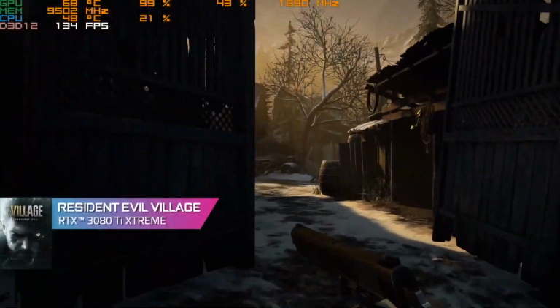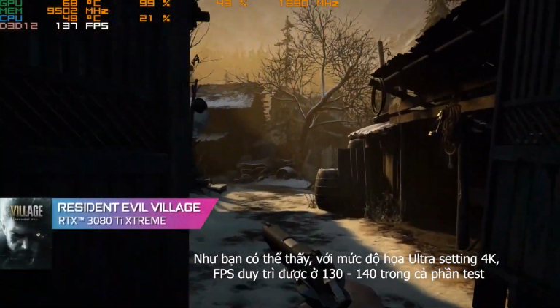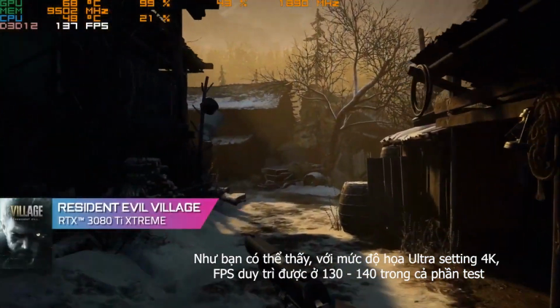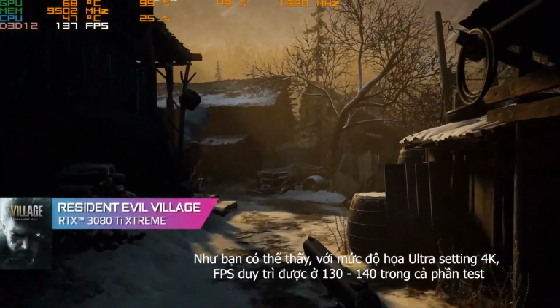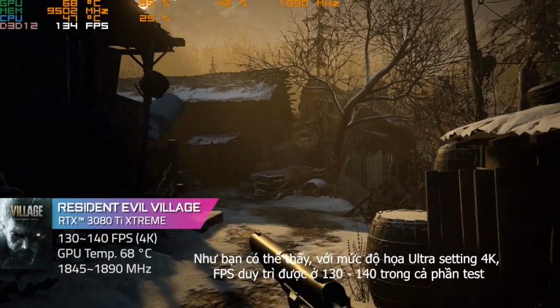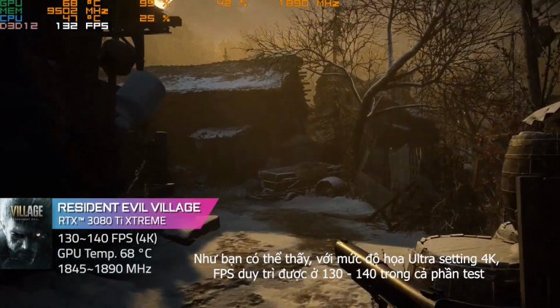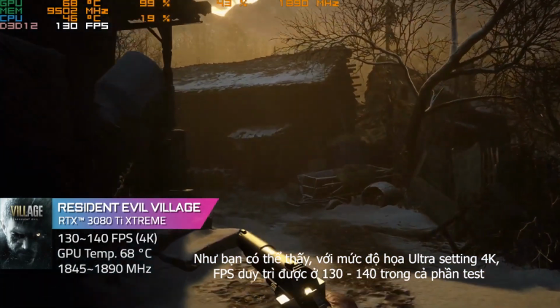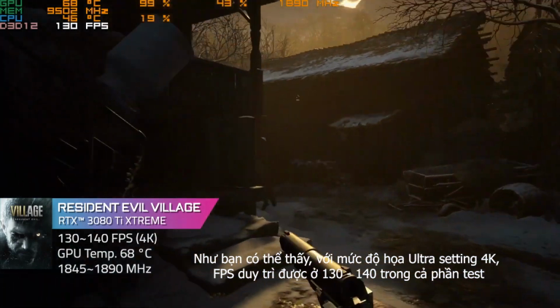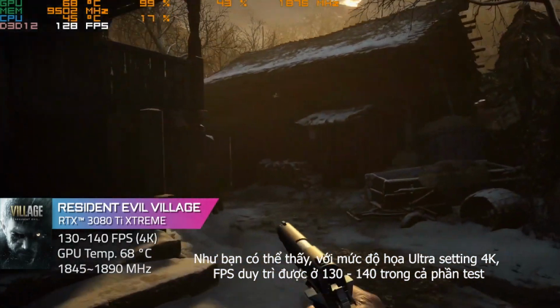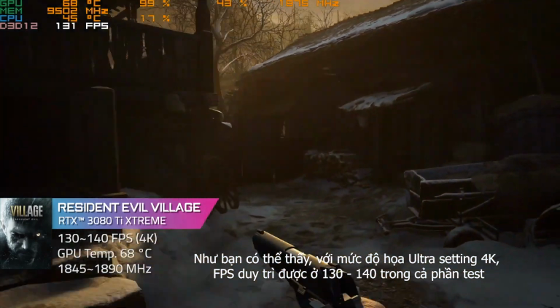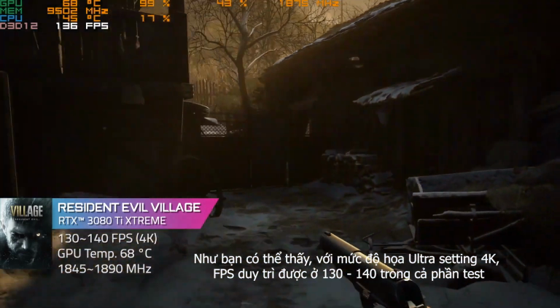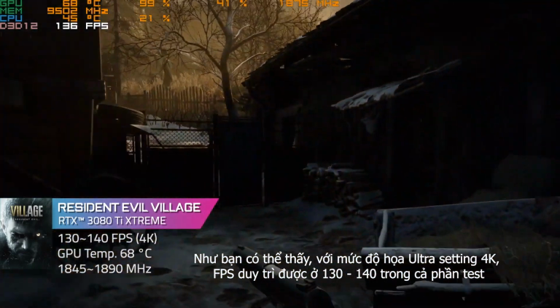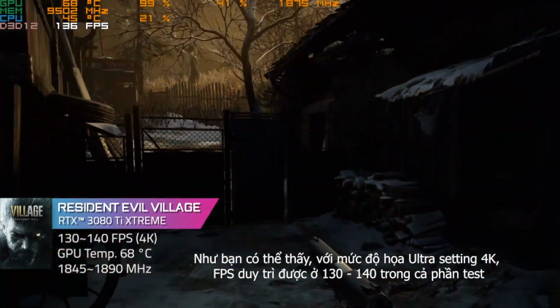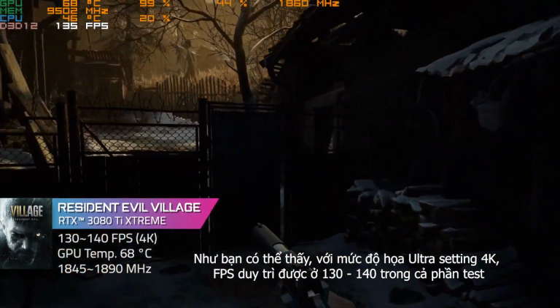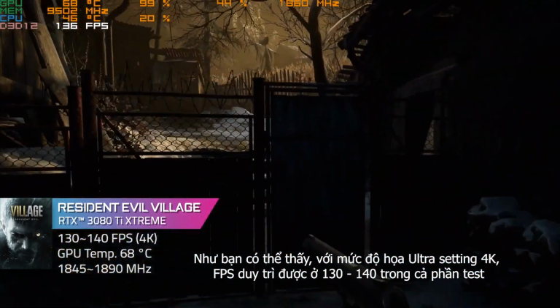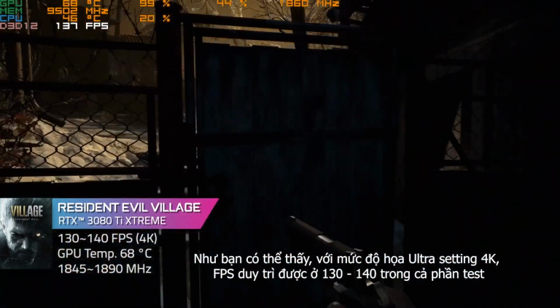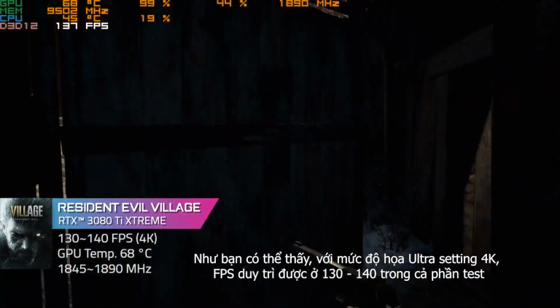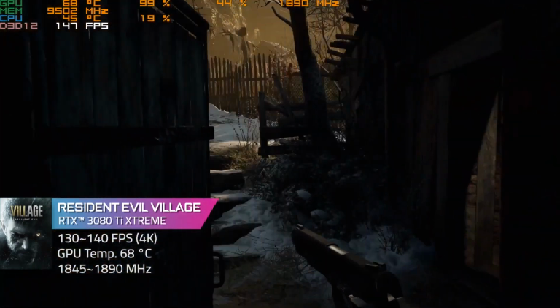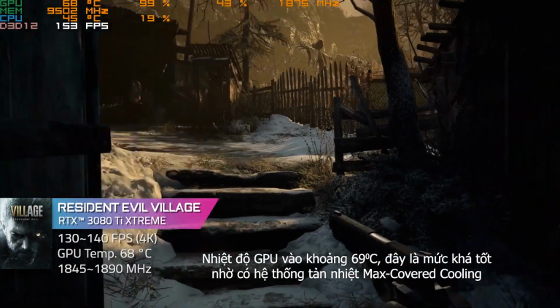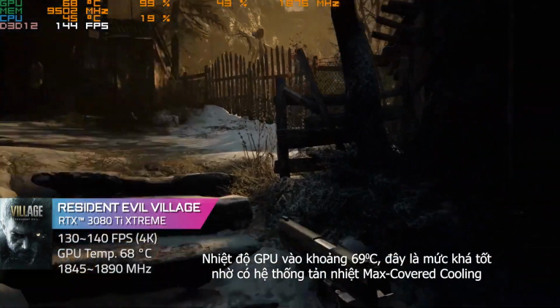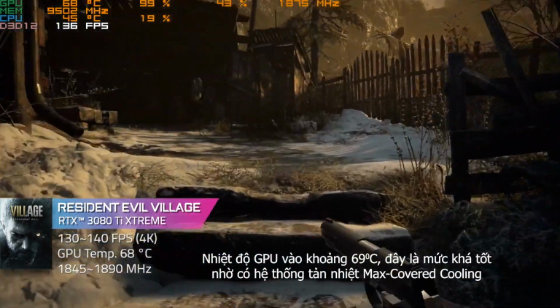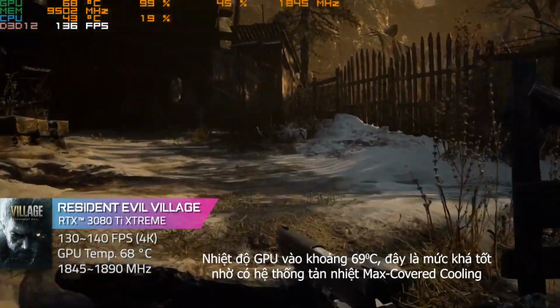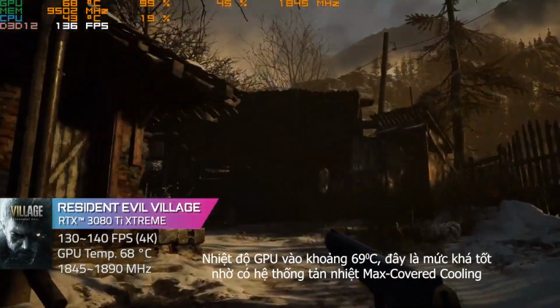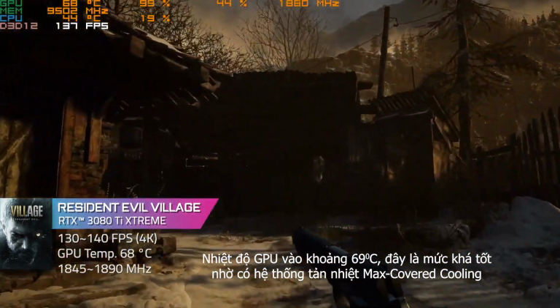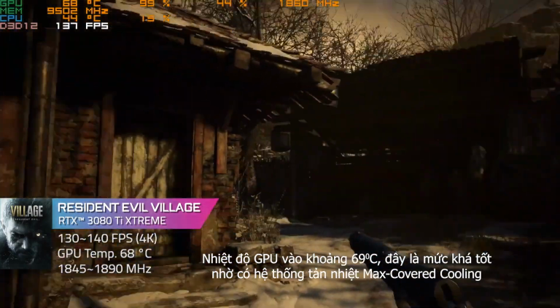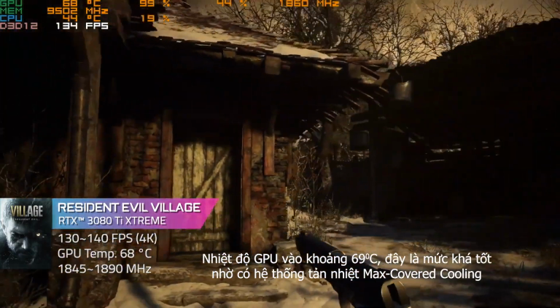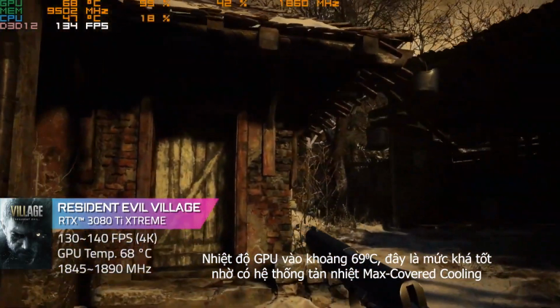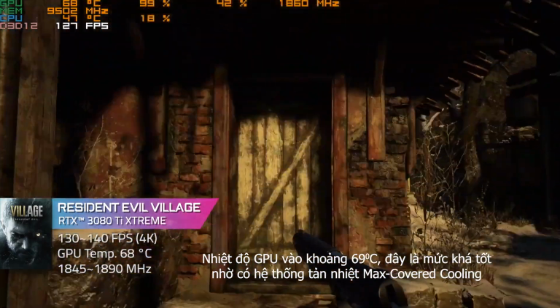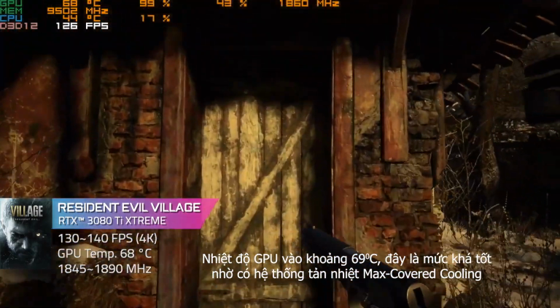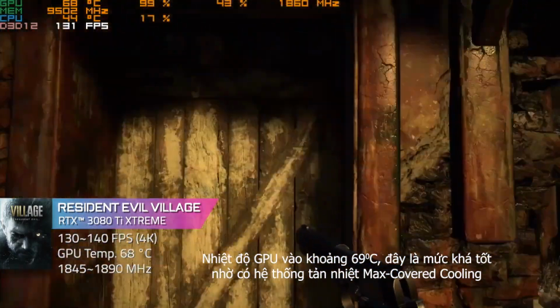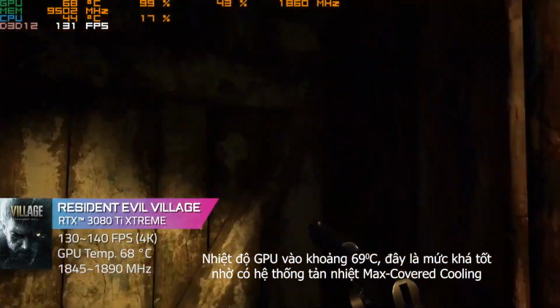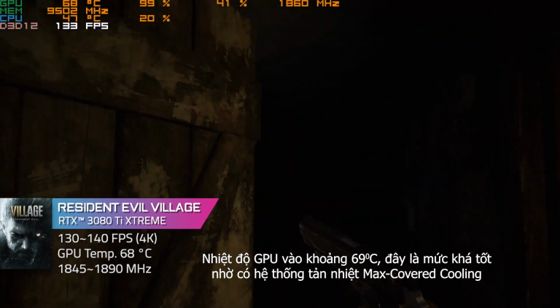As you can see, under the 4K Ultra setting, the FPS remains around 130 to 140 for the whole test. The GPU temperature is about 69 degrees Celsius, which is quite good thanks to the advanced max-covered cooling.